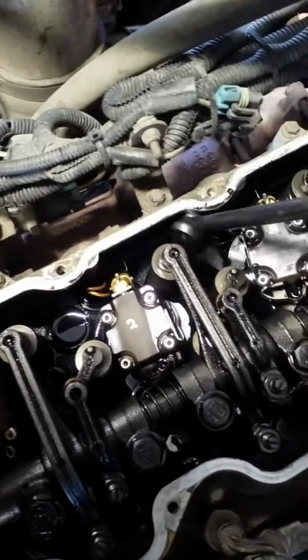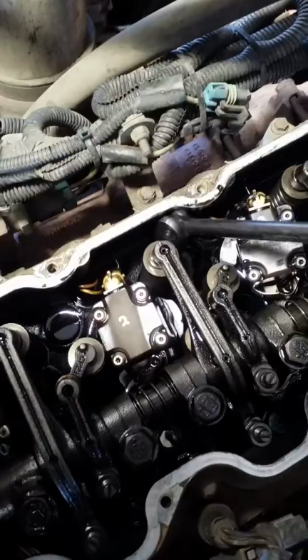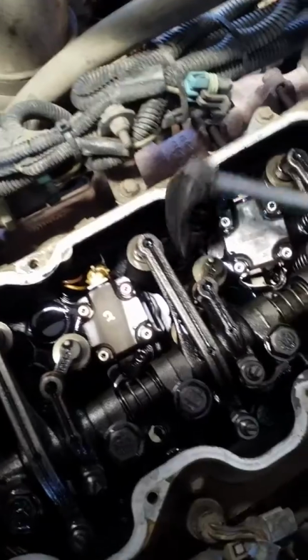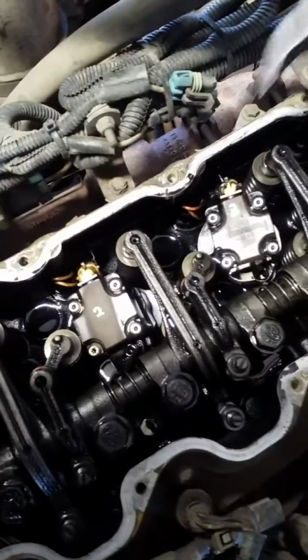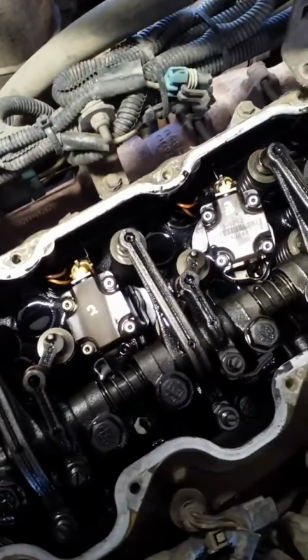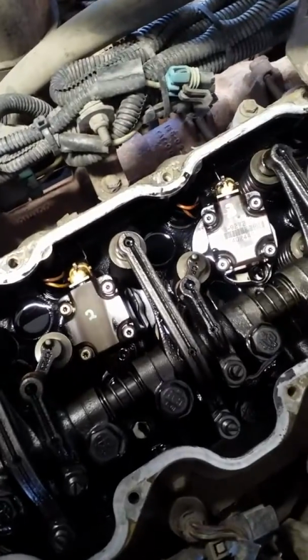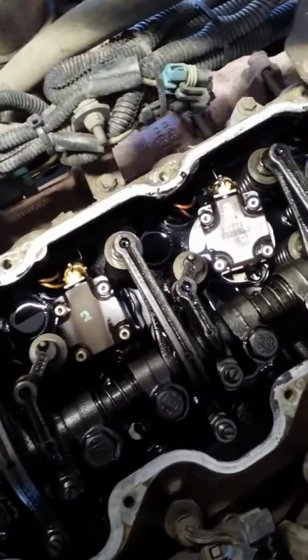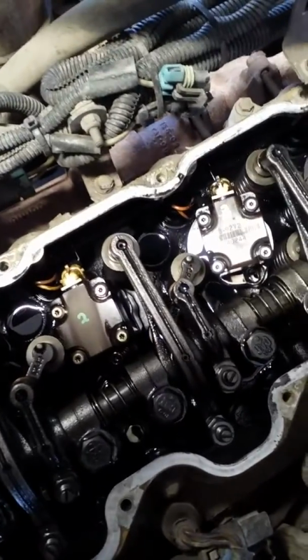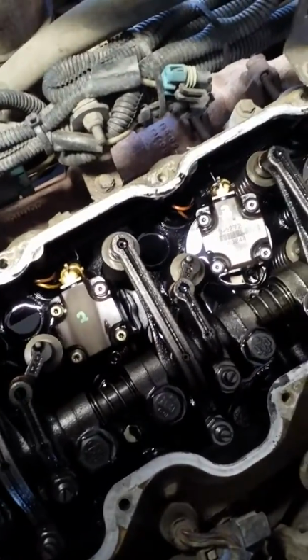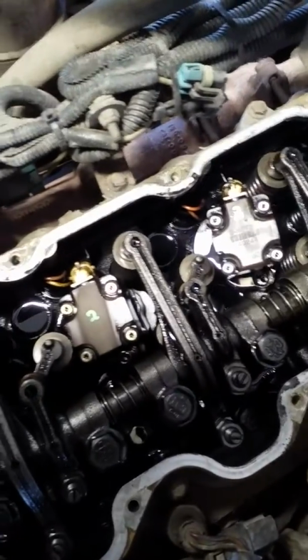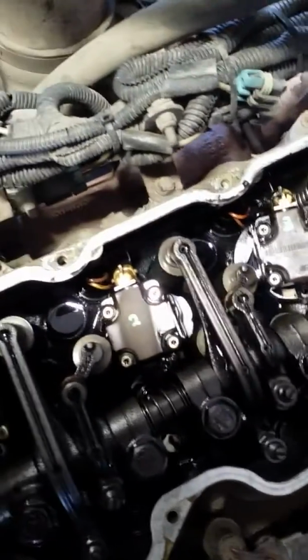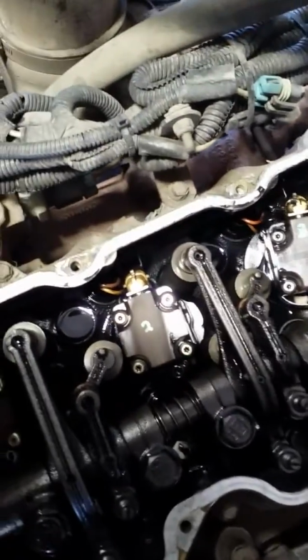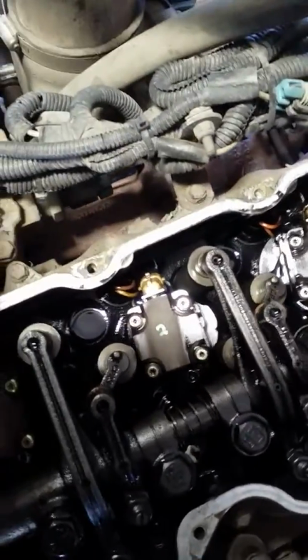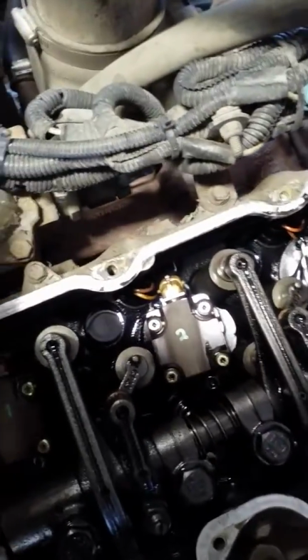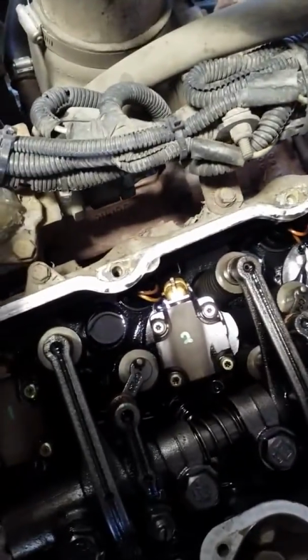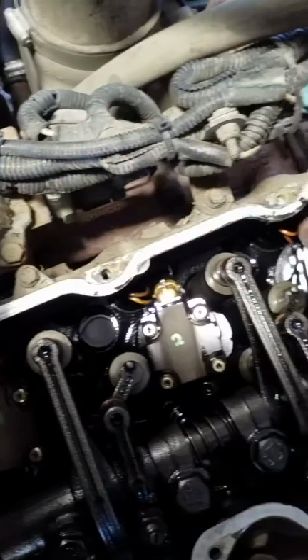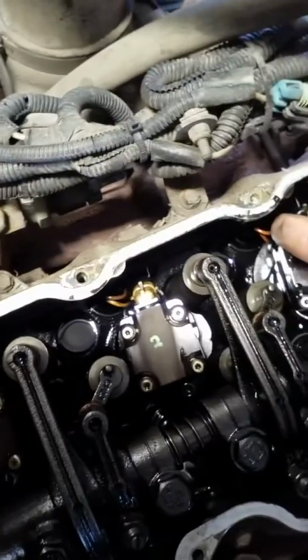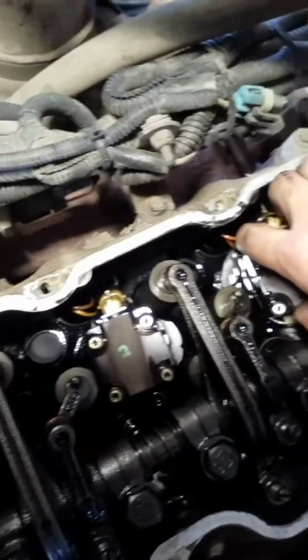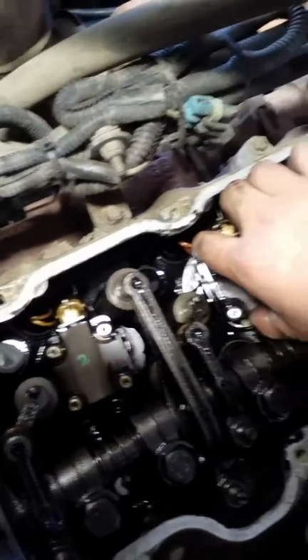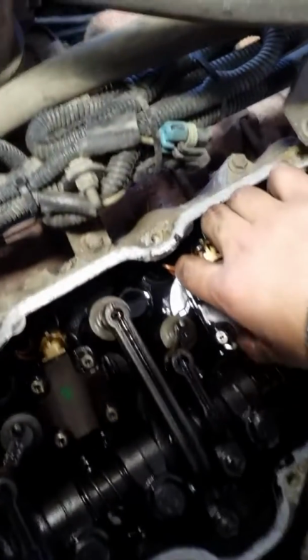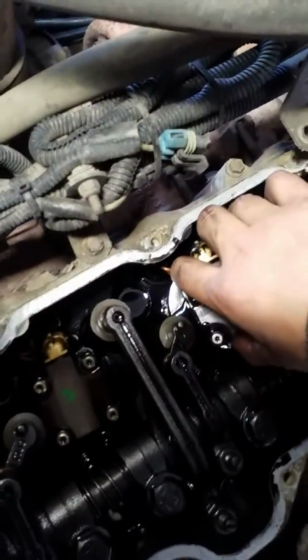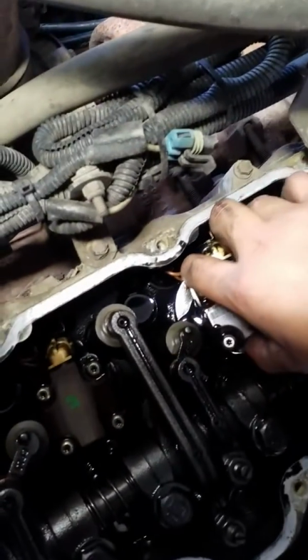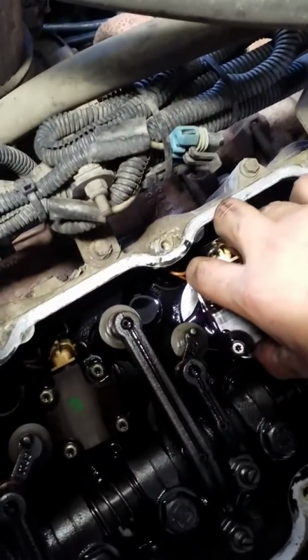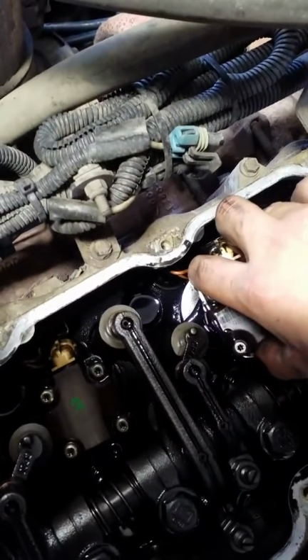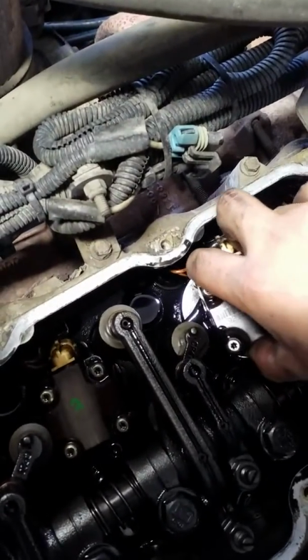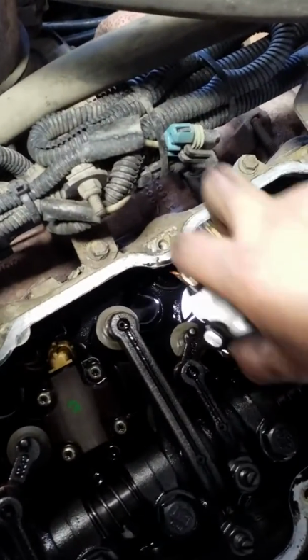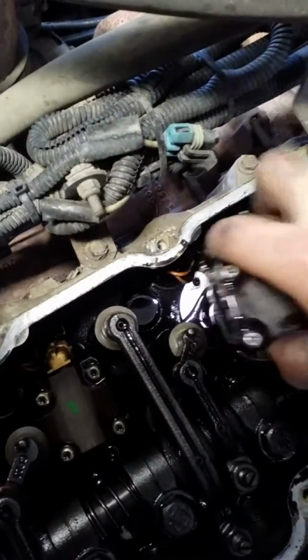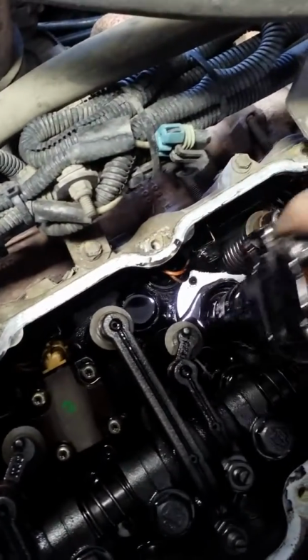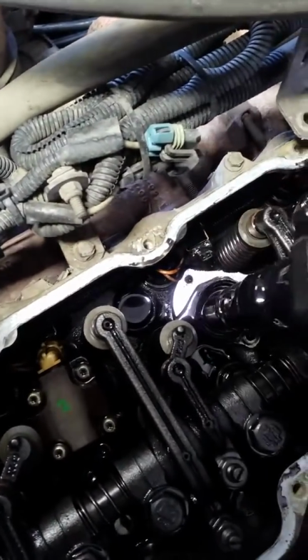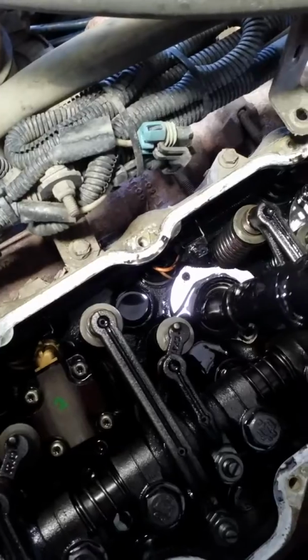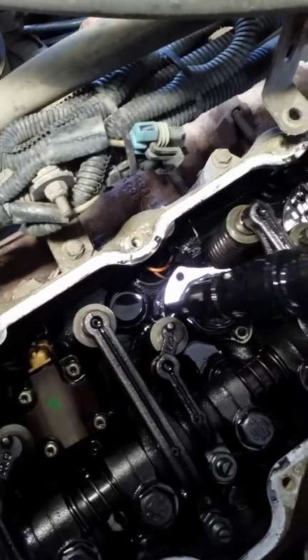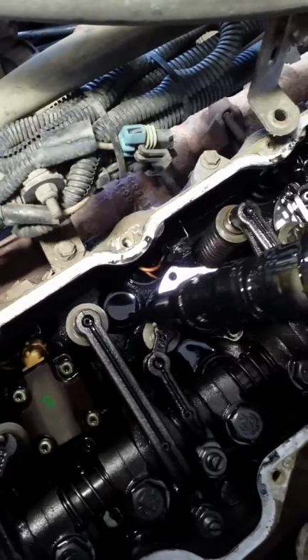This one I already removed, so I'm just trying to show you how to do it. And then there it is.